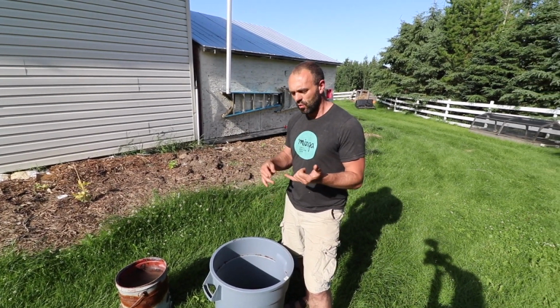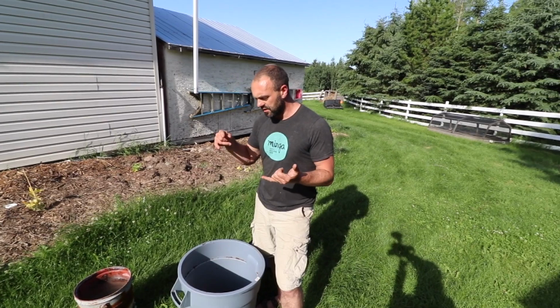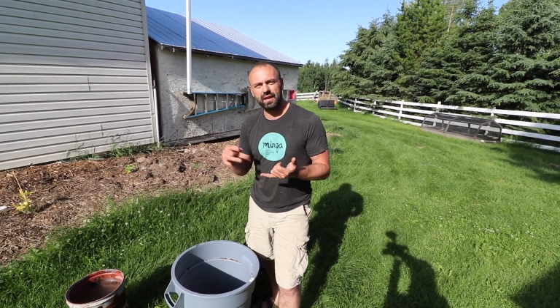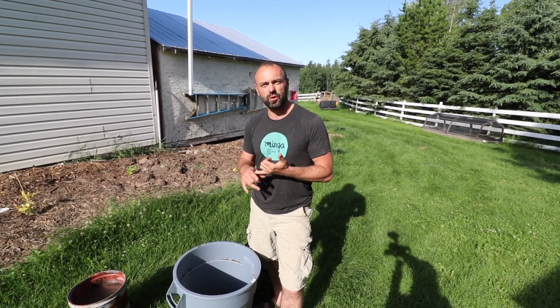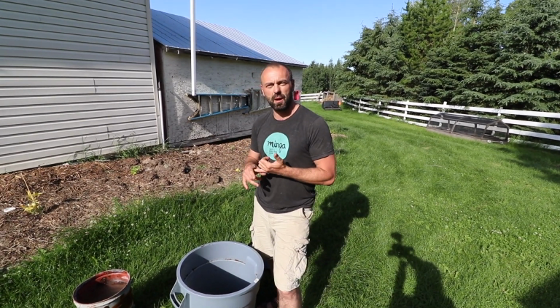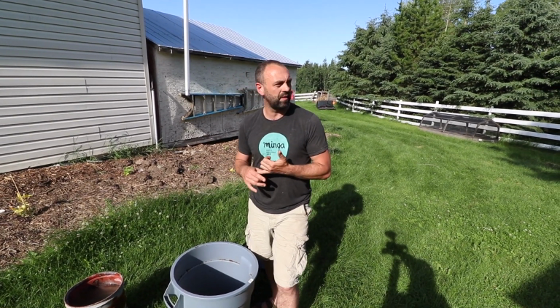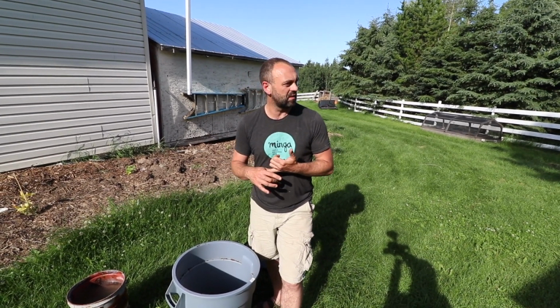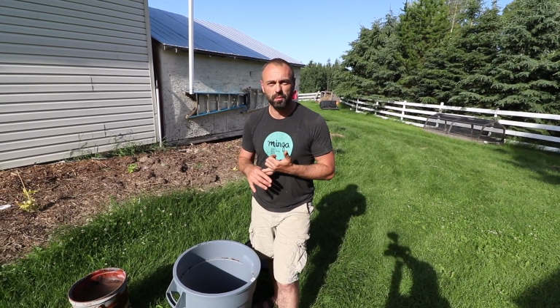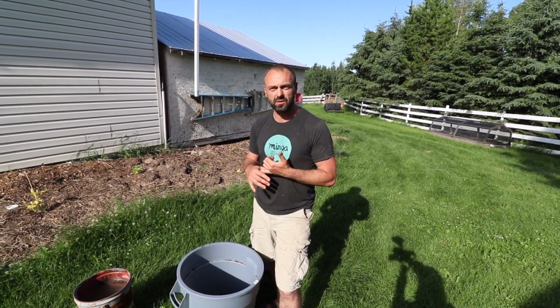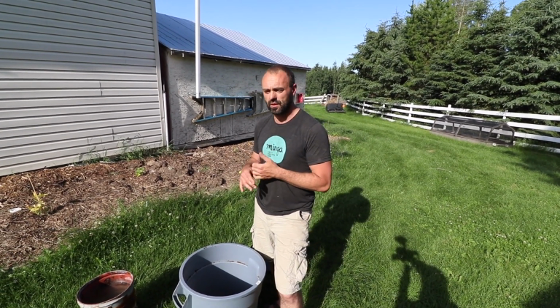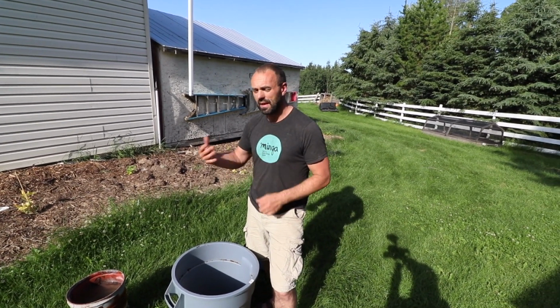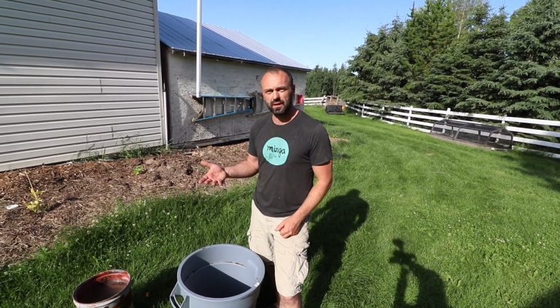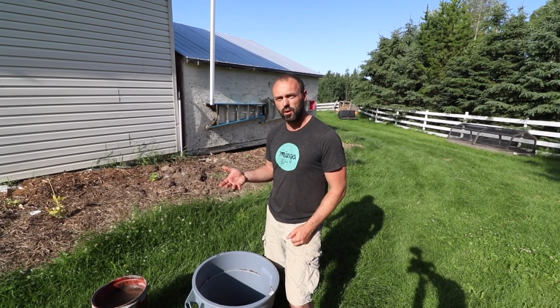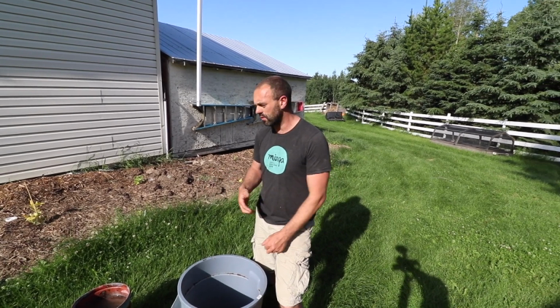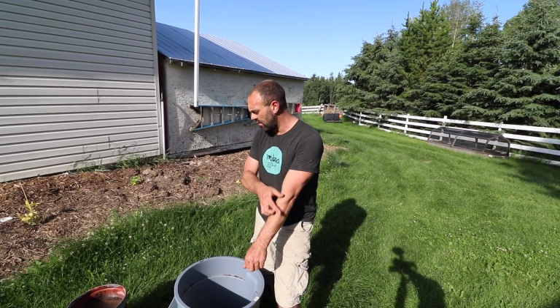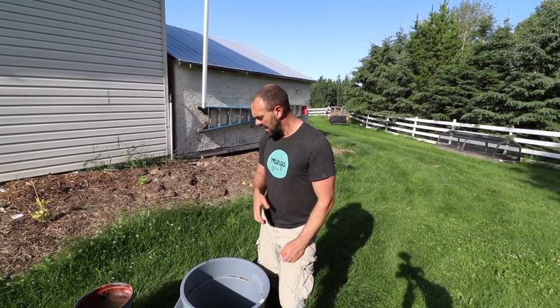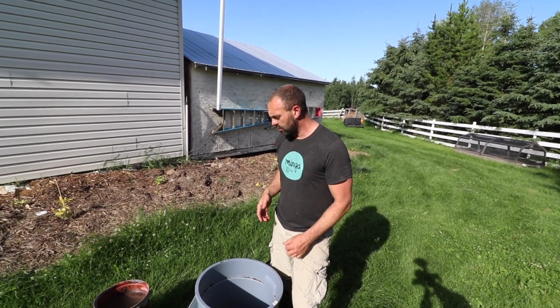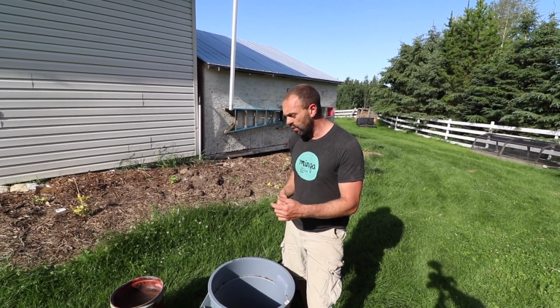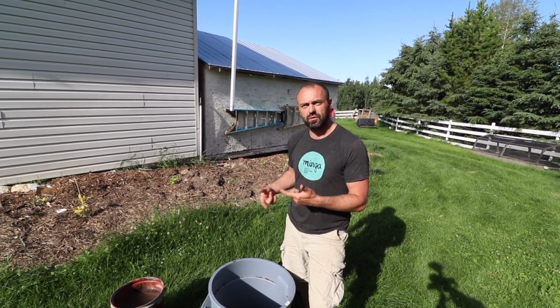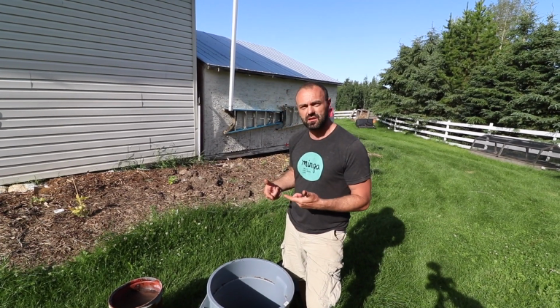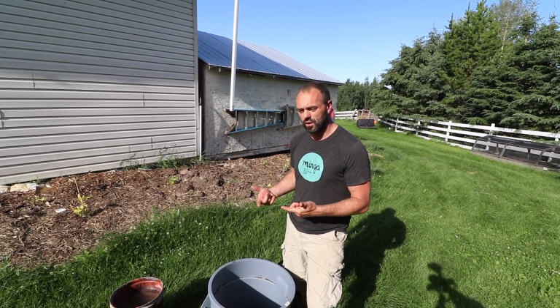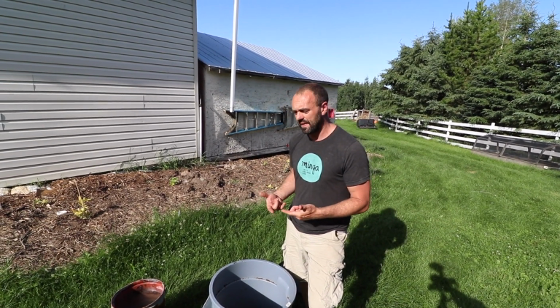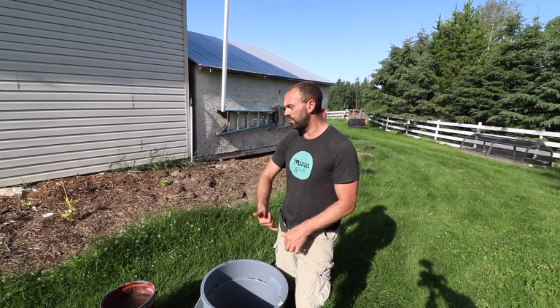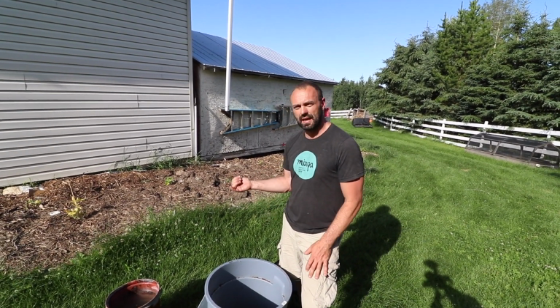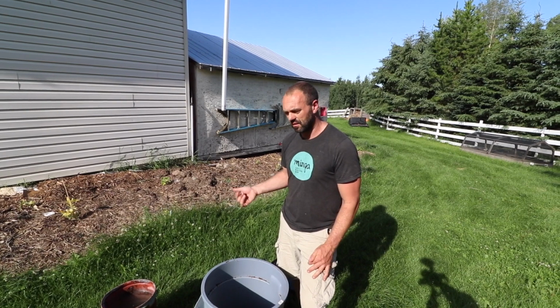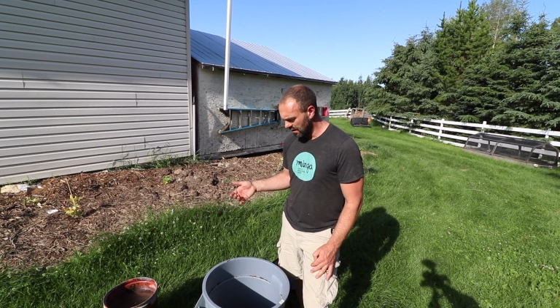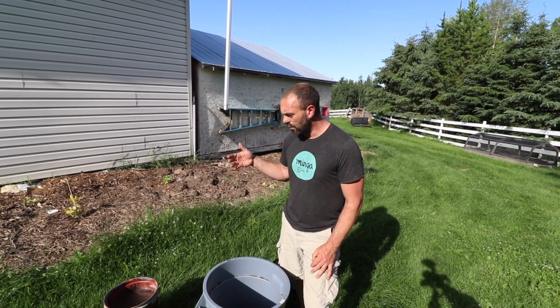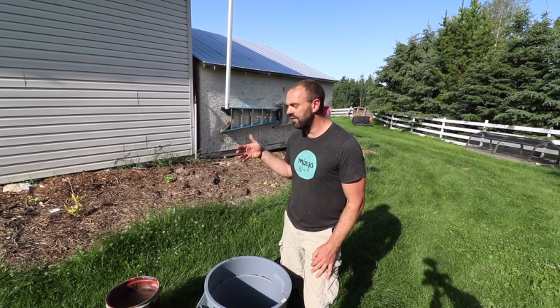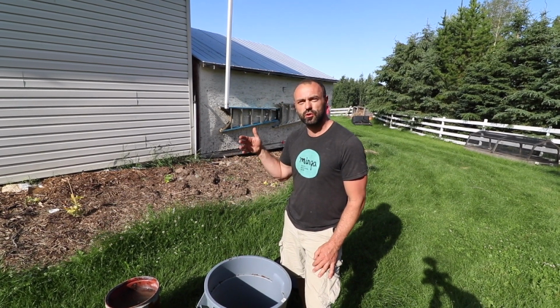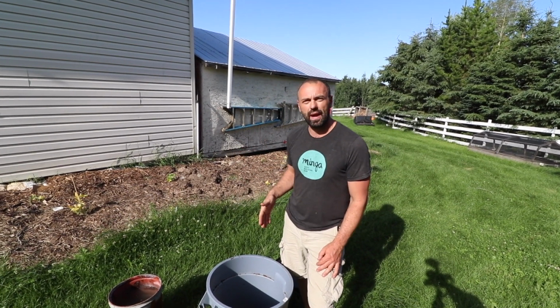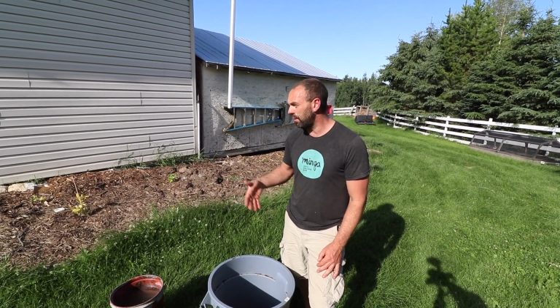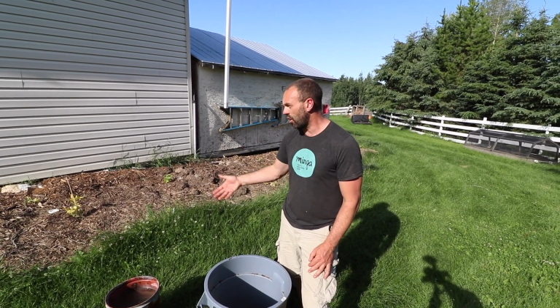One delivery mechanism we're going to experiment with is worm composting — we're in the middle of building a worm composter right now. We're going to run this material through the guts of worms and then put the worm castings out there, but I also want to see if there's a more direct way to apply it to the garden.